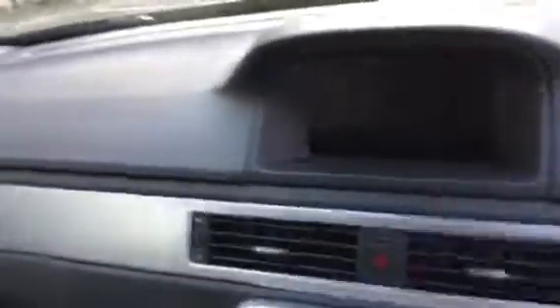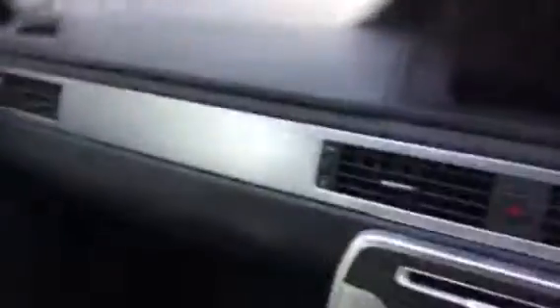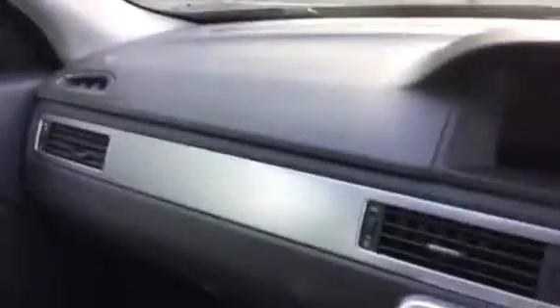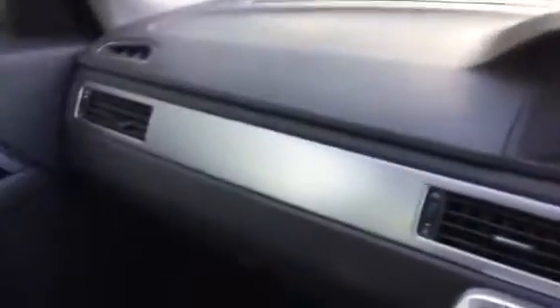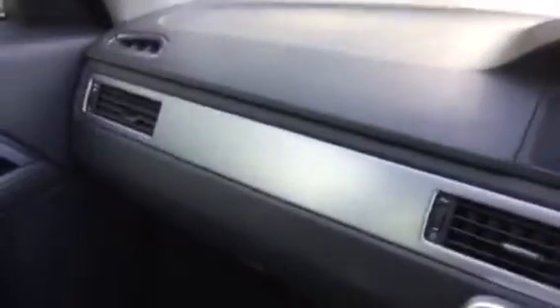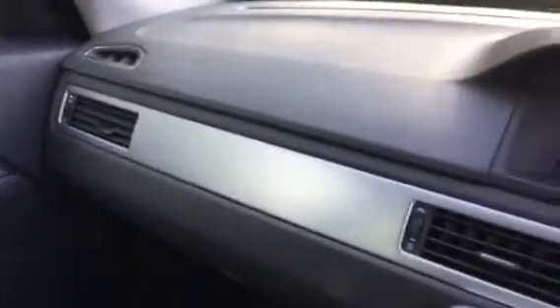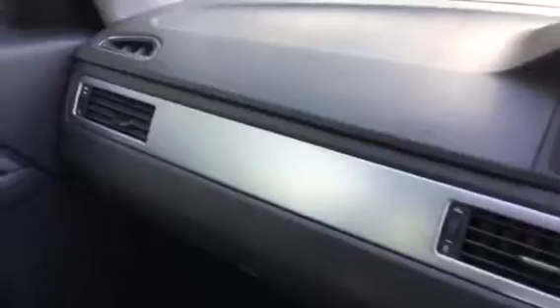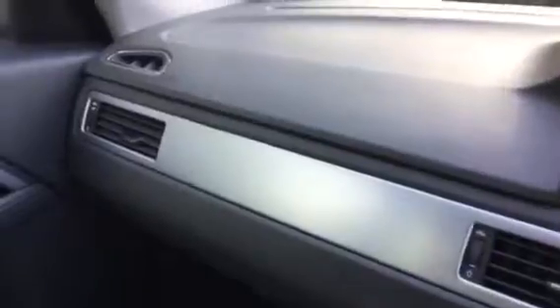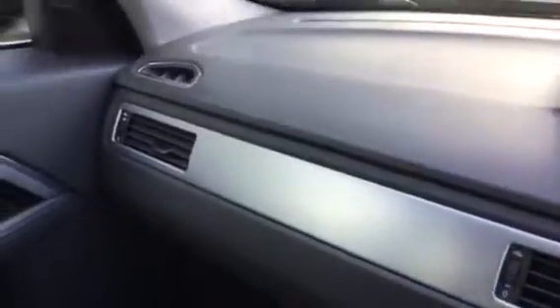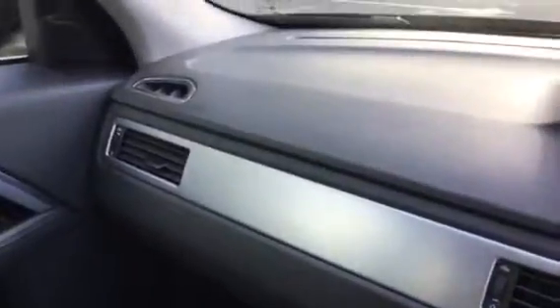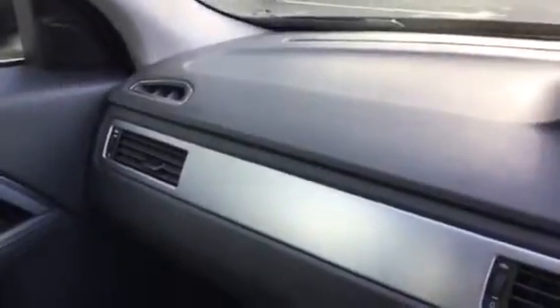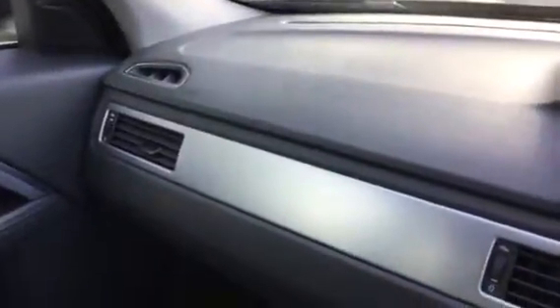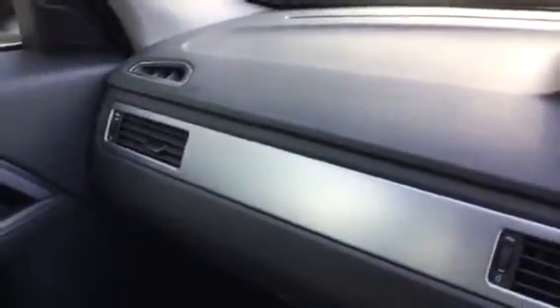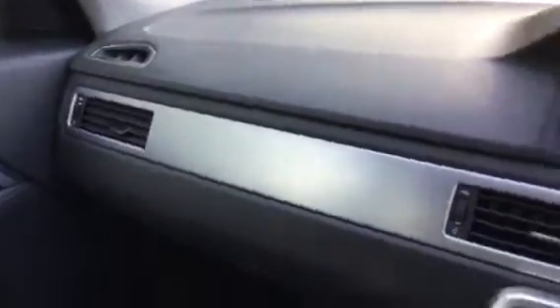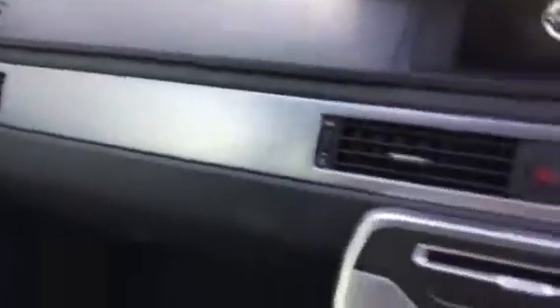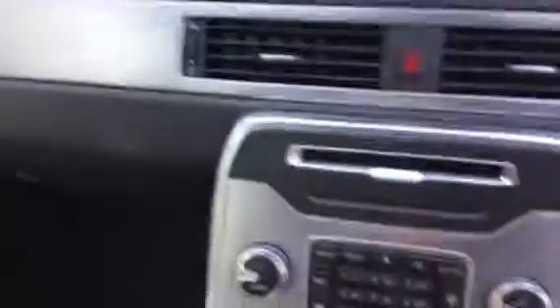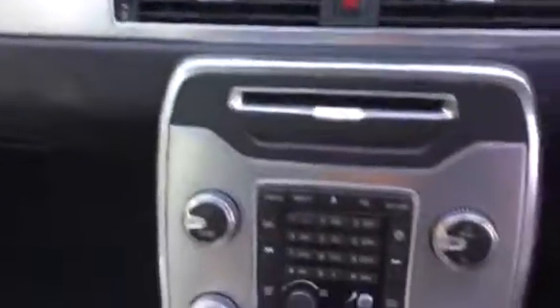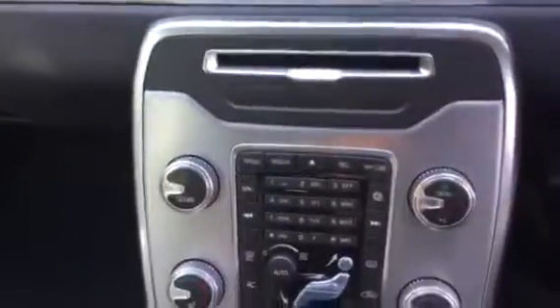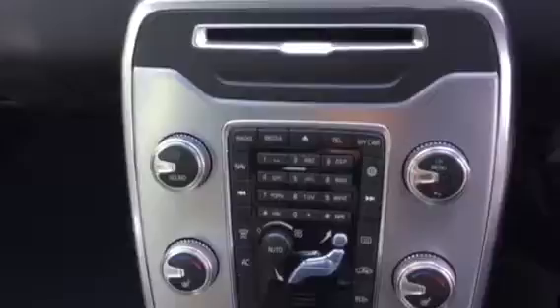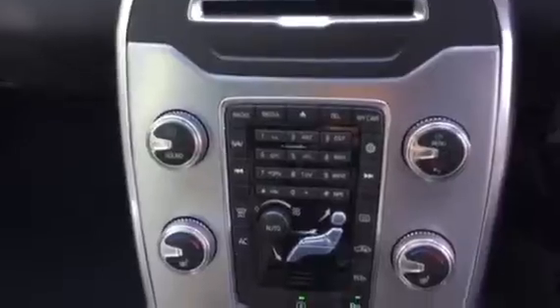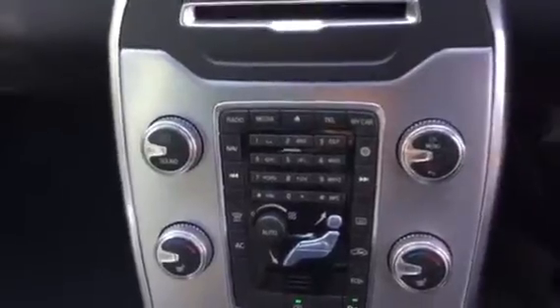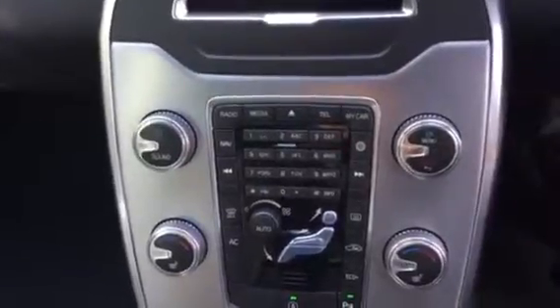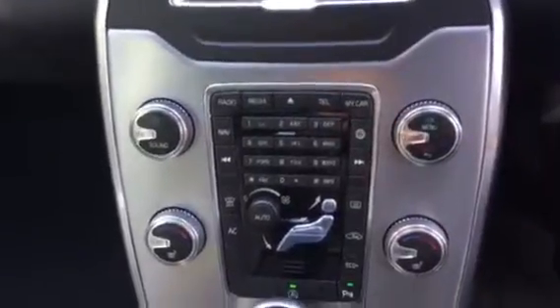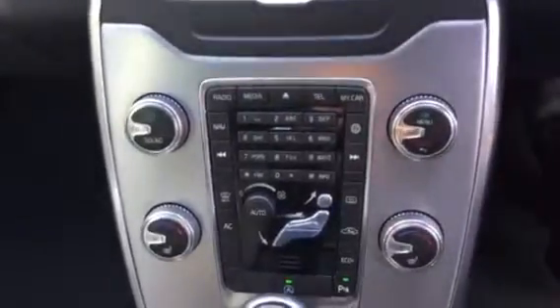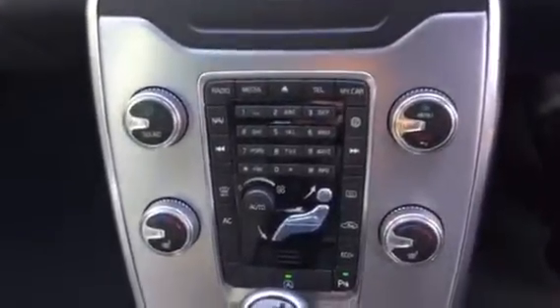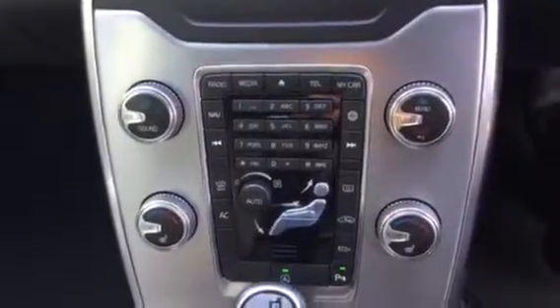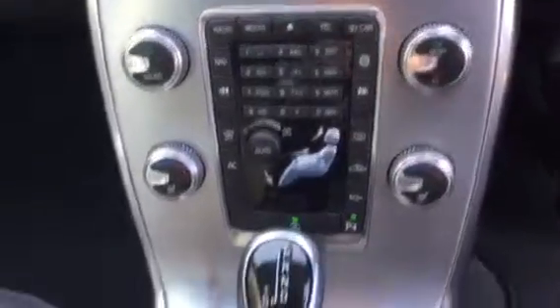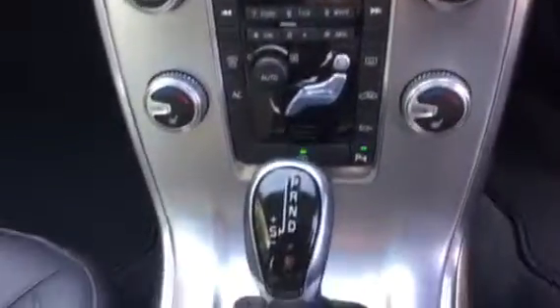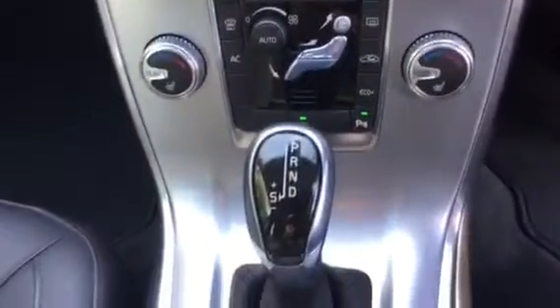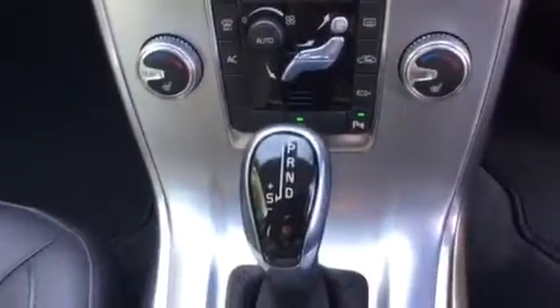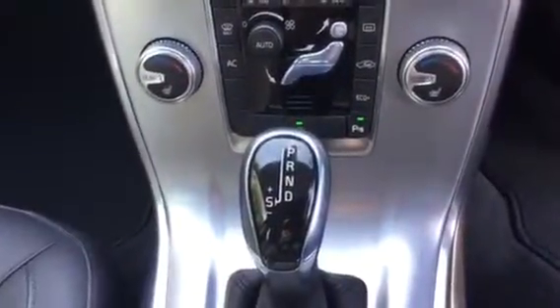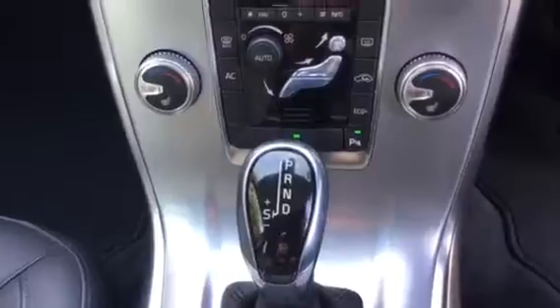As you get into the vehicle we can see the dashboard is also charcoal with the aluminium trim. There's an aluminium floating dash, CD radio, climate control, heated front seats, and this one comes with the auto gearbox.